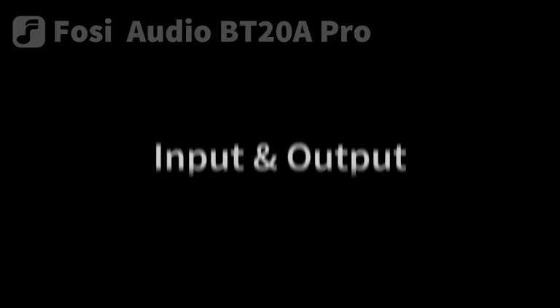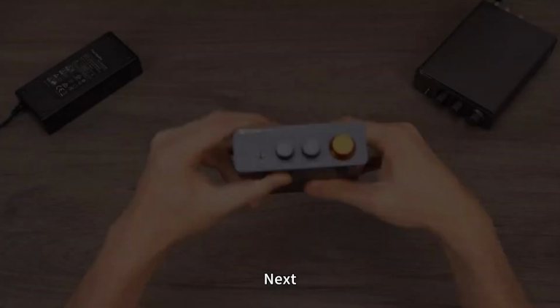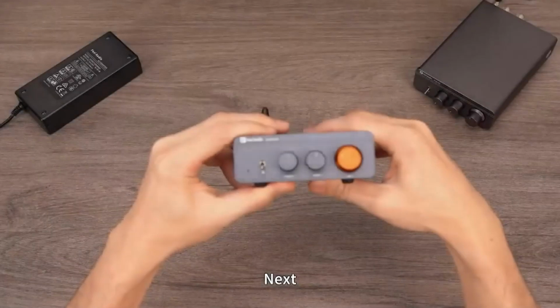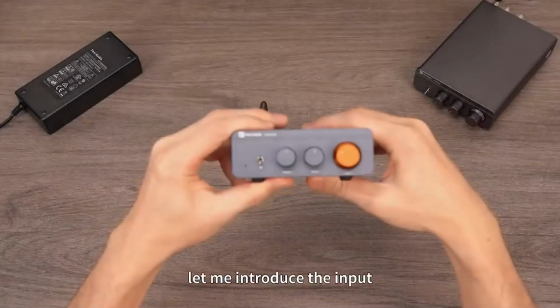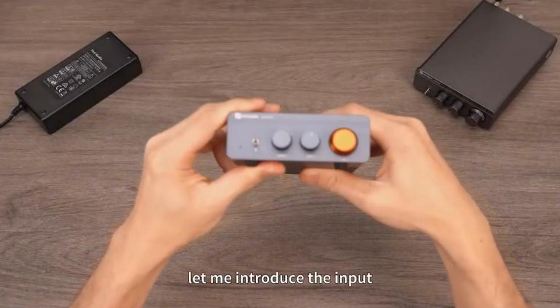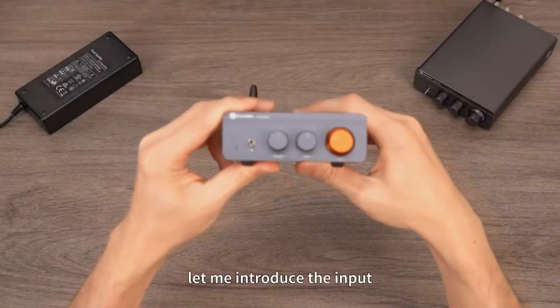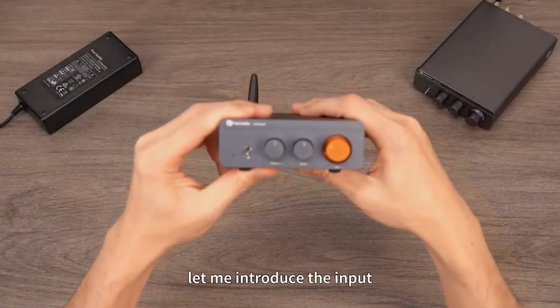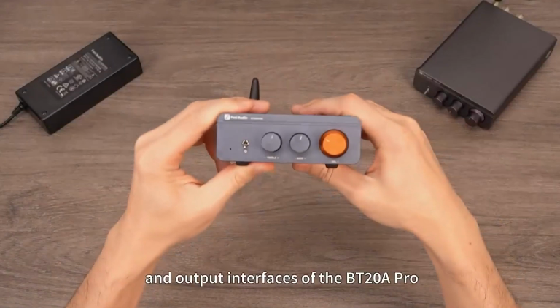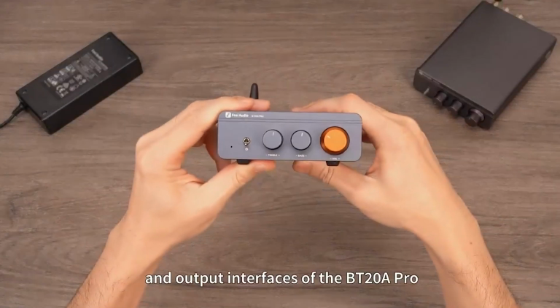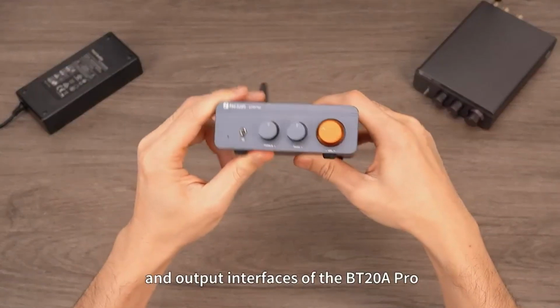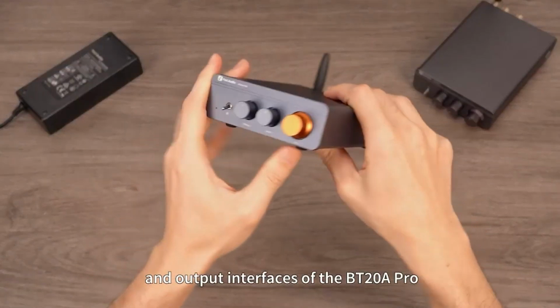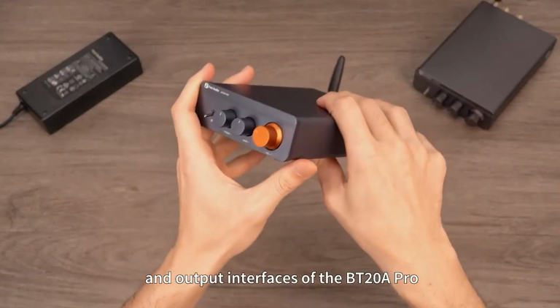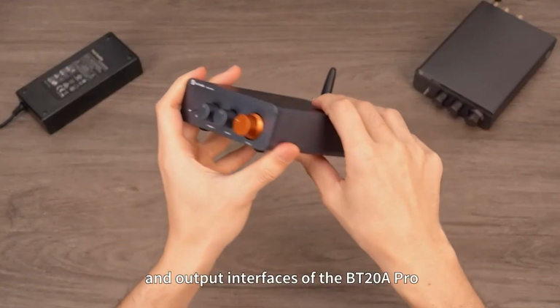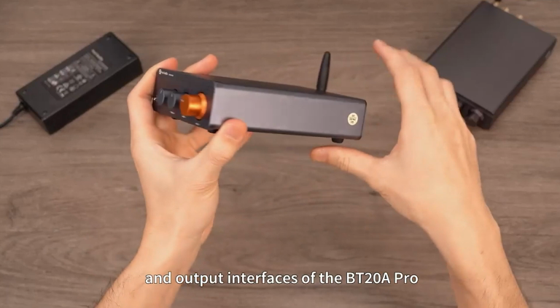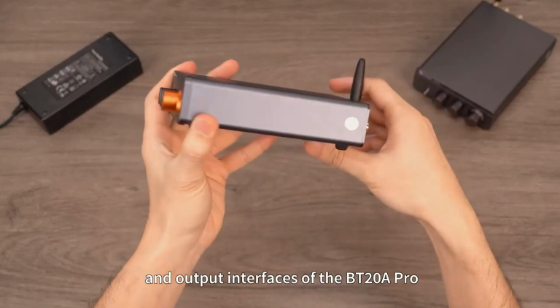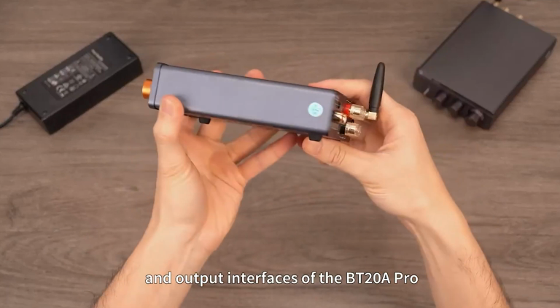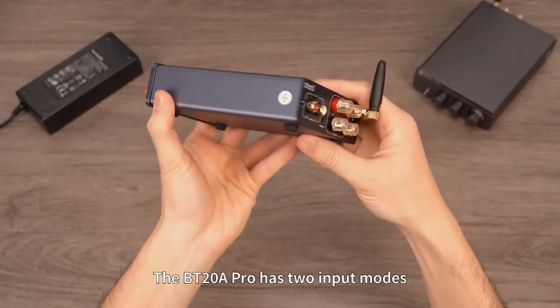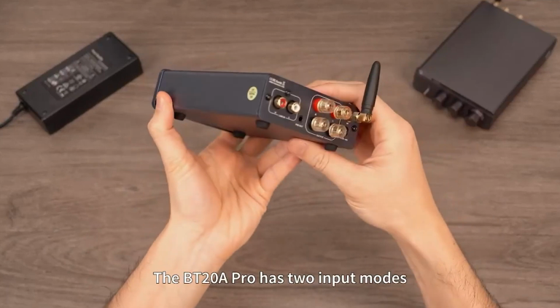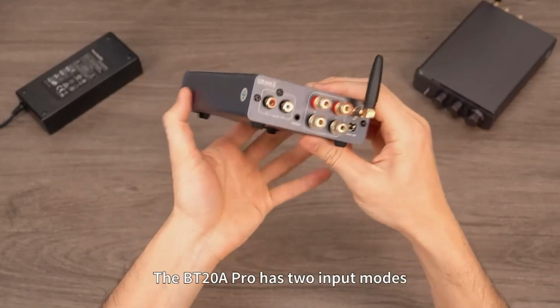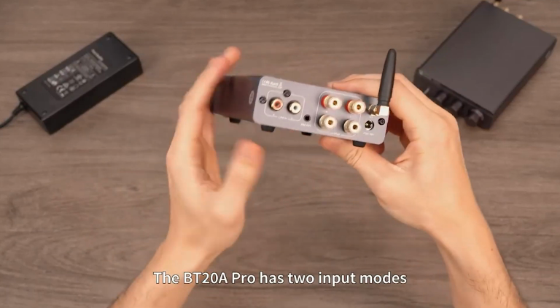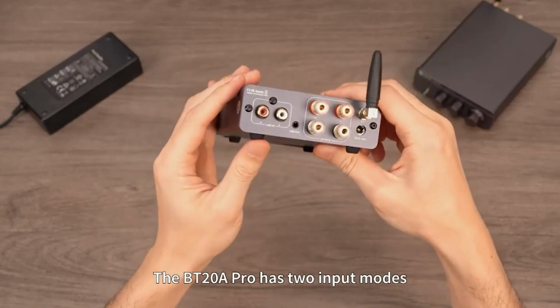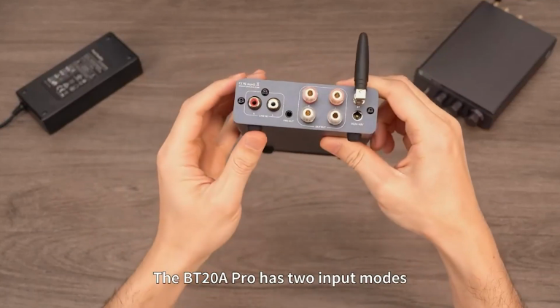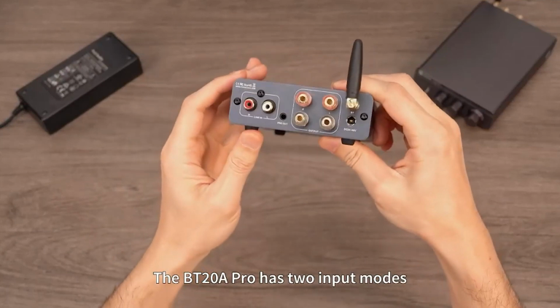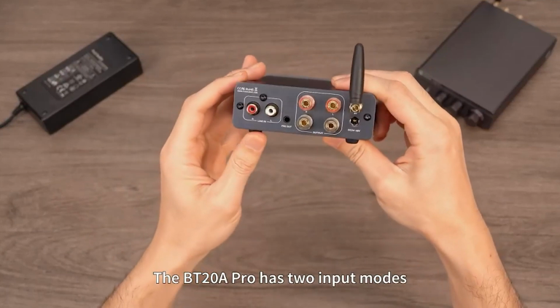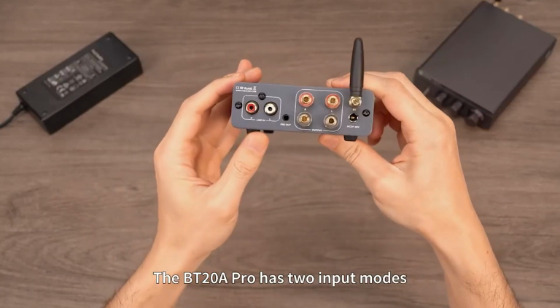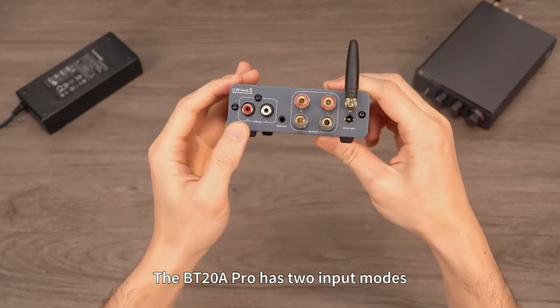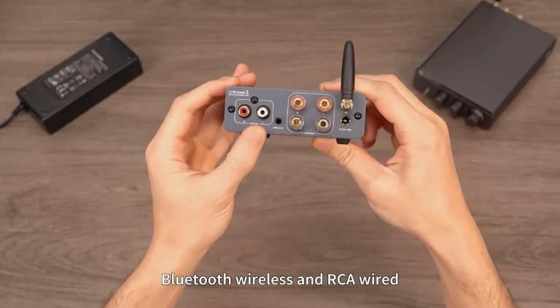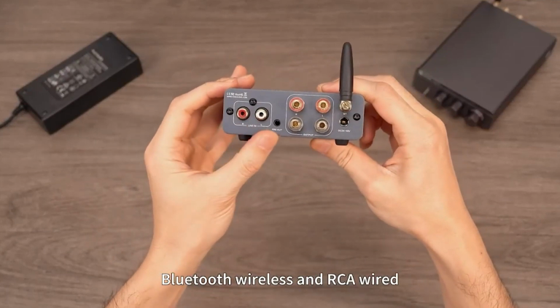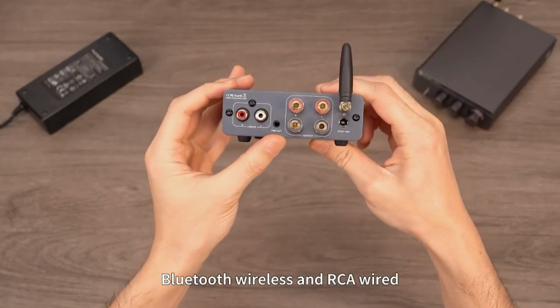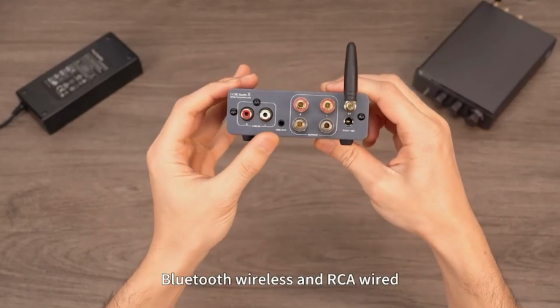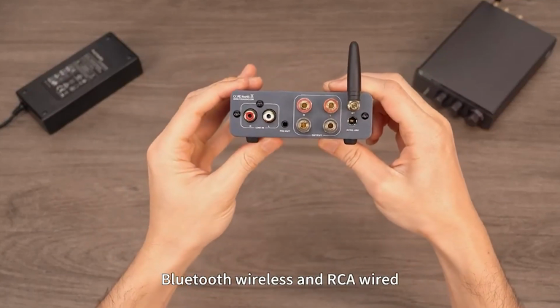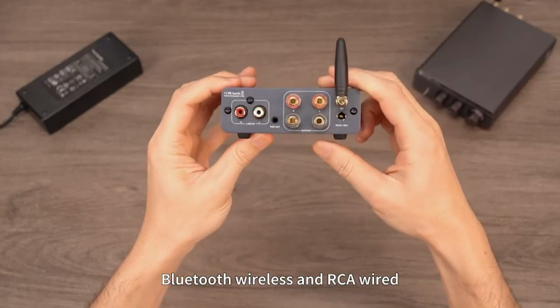Next, let me introduce the input and output interfaces of the BT-20A Pro. The BT-20A Pro has two input modes: Bluetooth wireless and RCA wired.